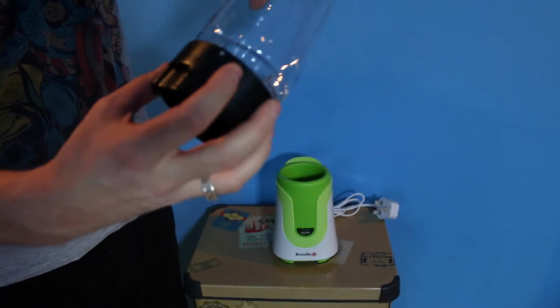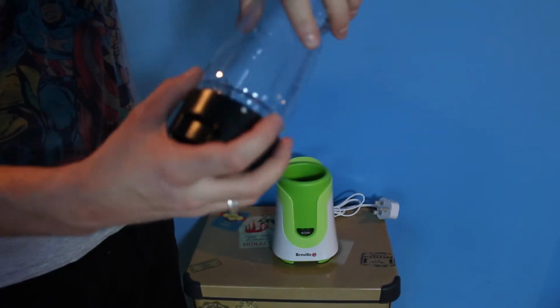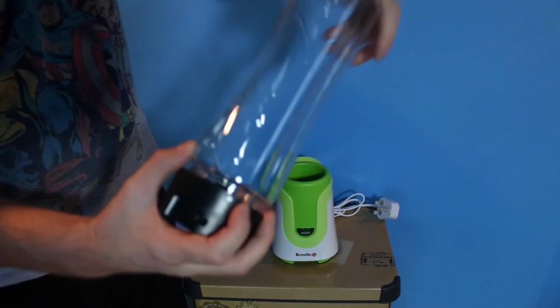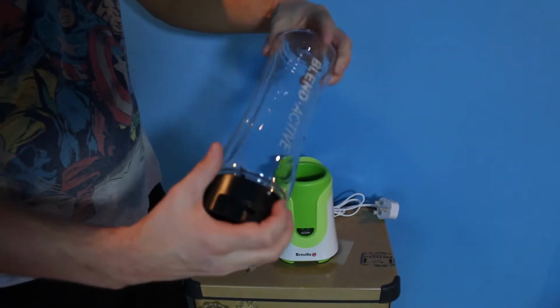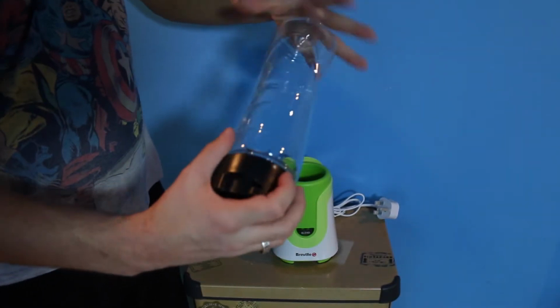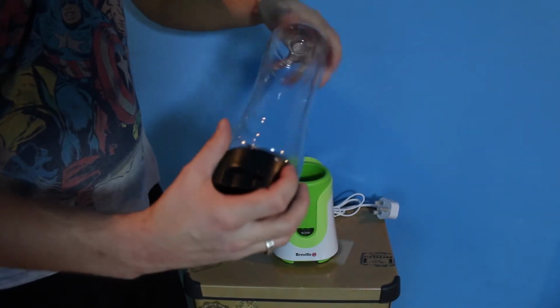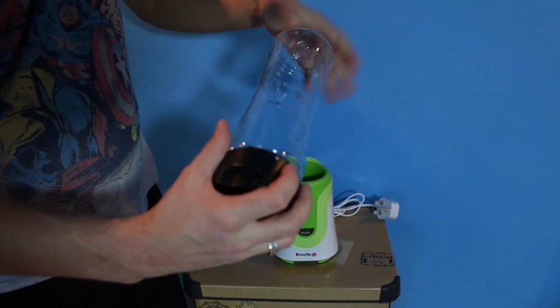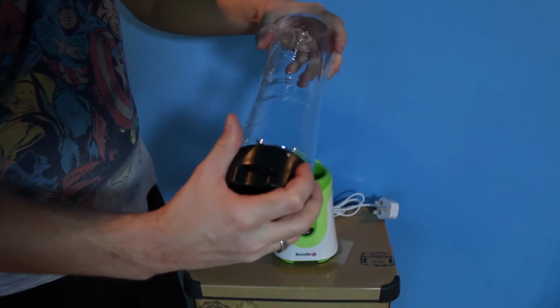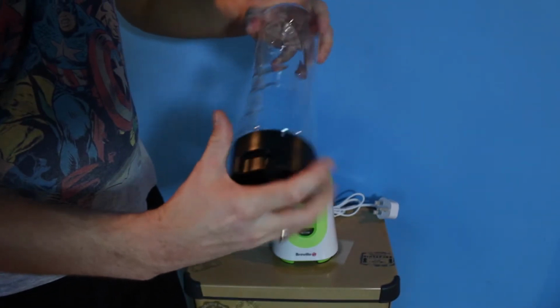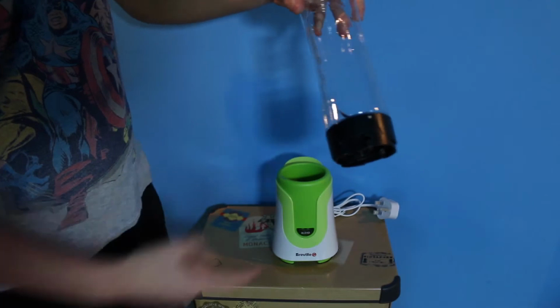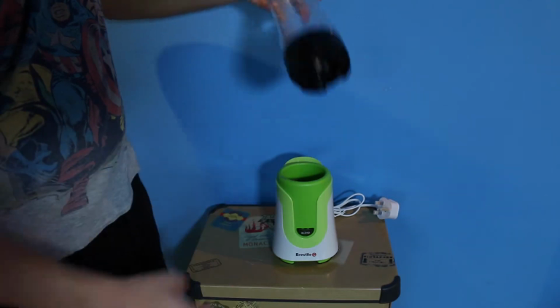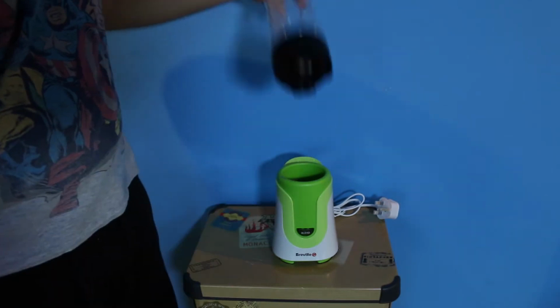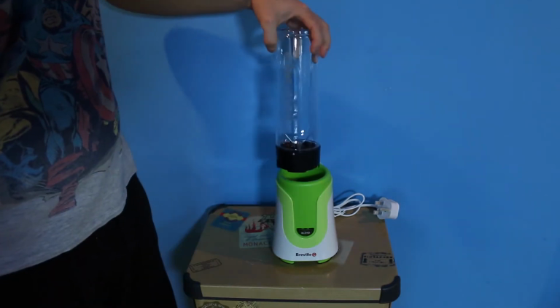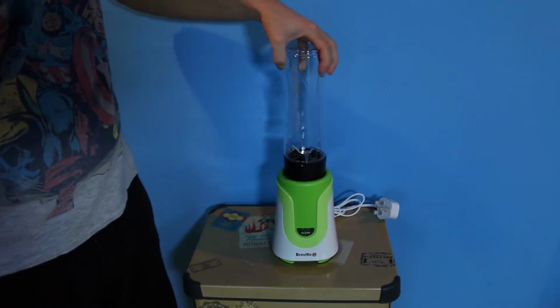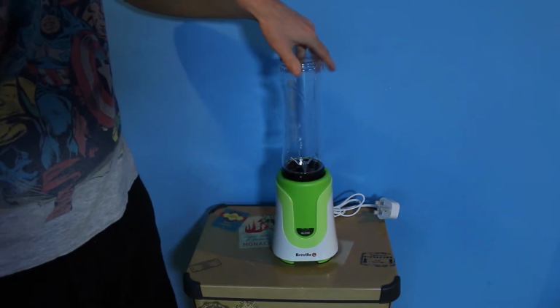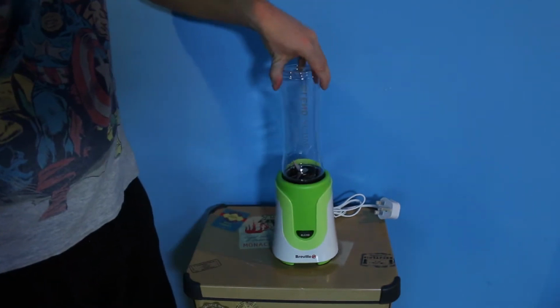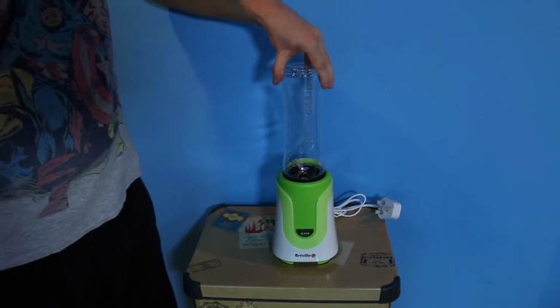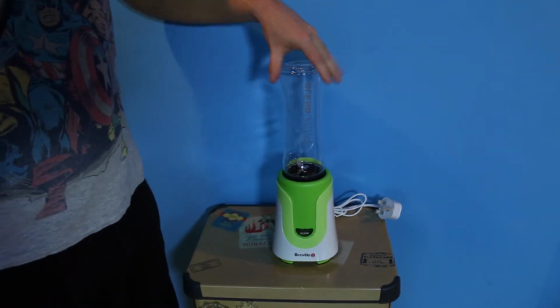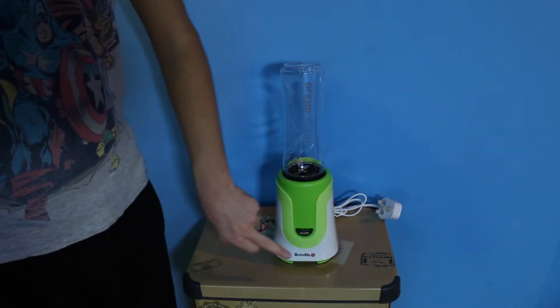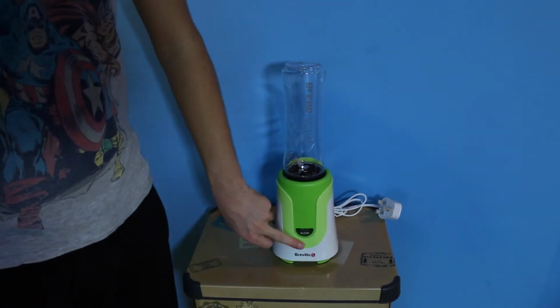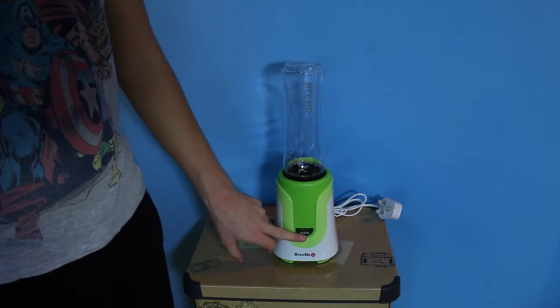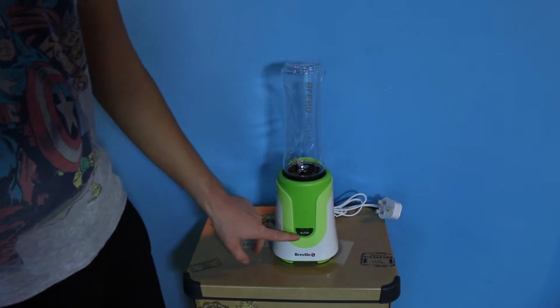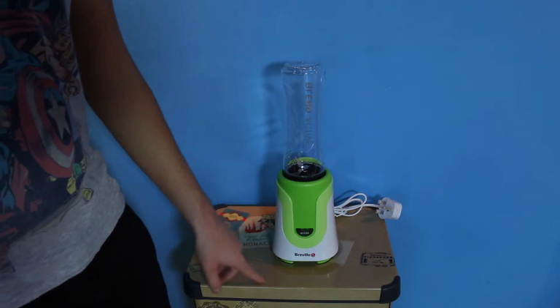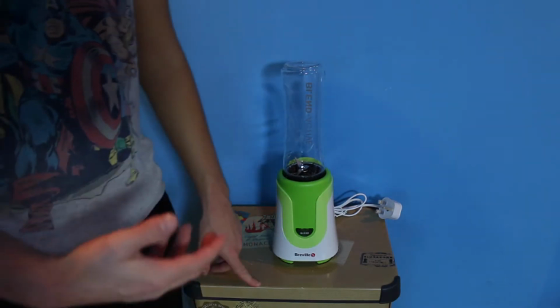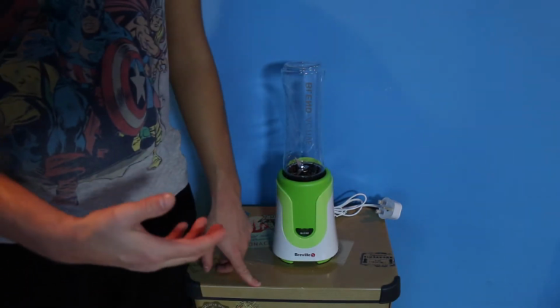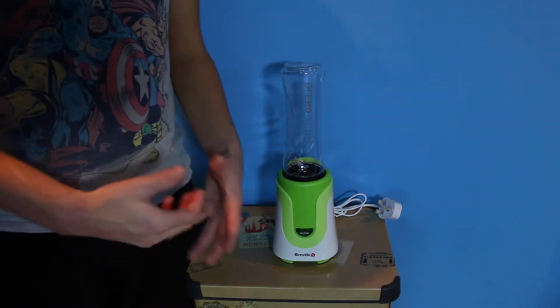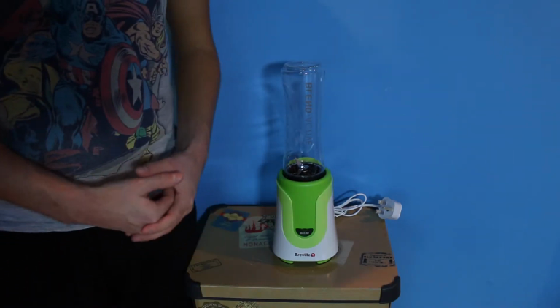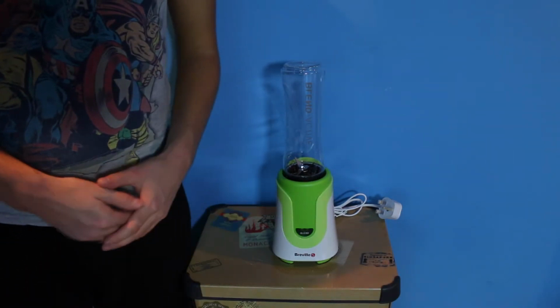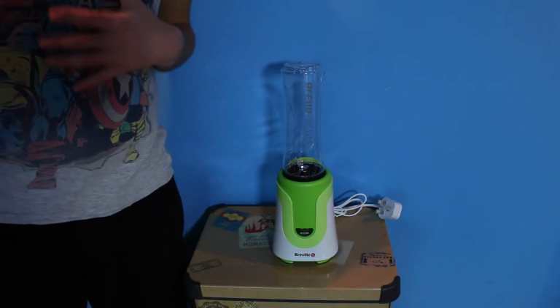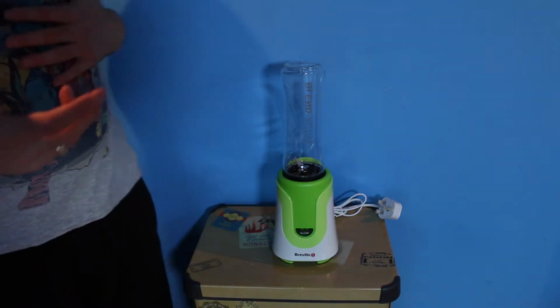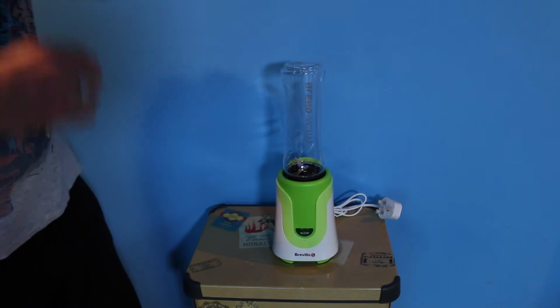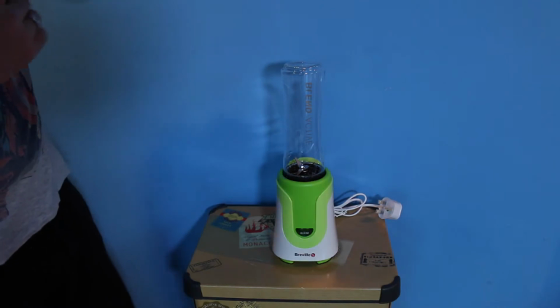Obviously you don't turn the bottle upside down when it's full. You screw the blade on and then this simply attaches in here, locks in, and then you press the blend button on the front and it whizzes while you hold the button. If you let go of the button it does stop.